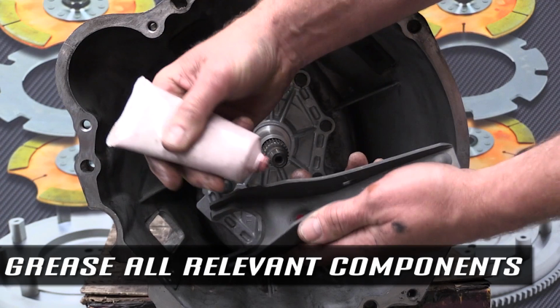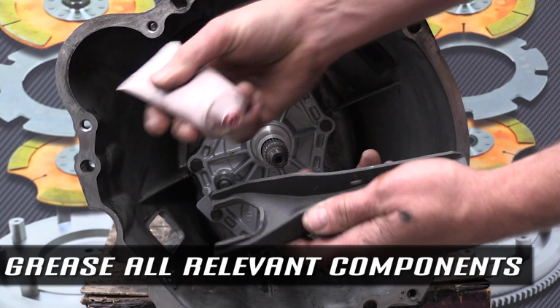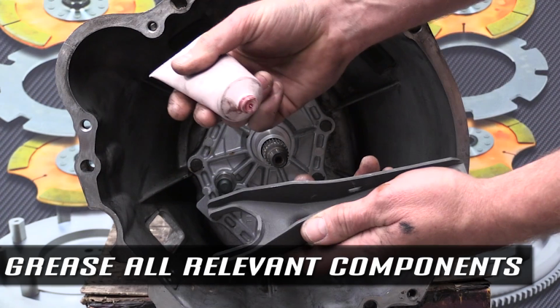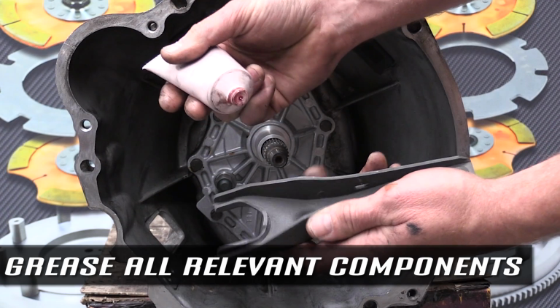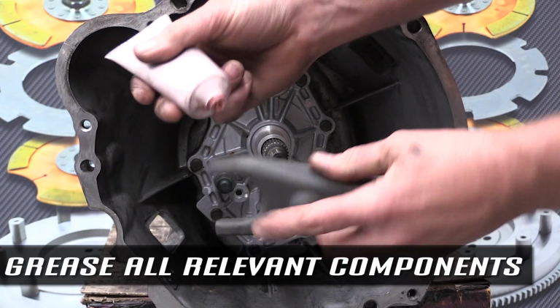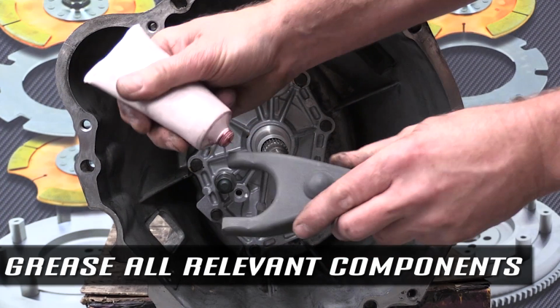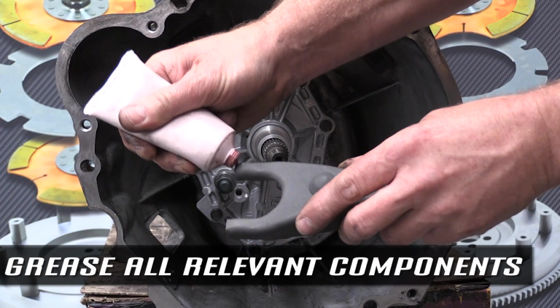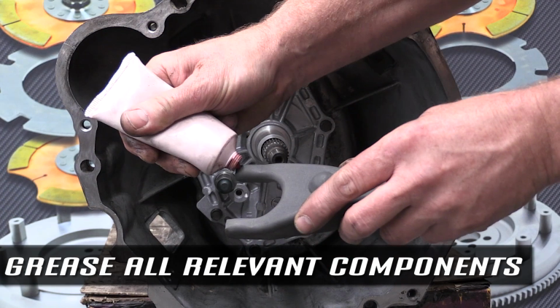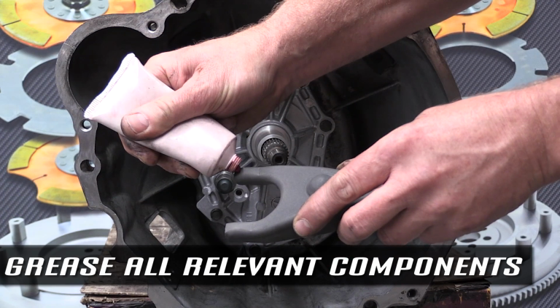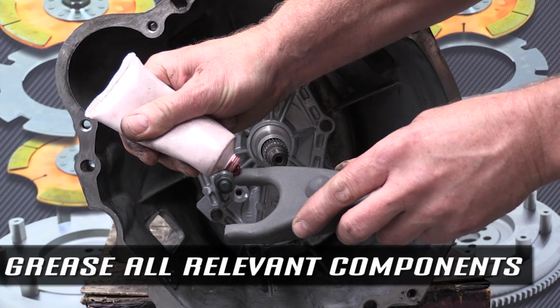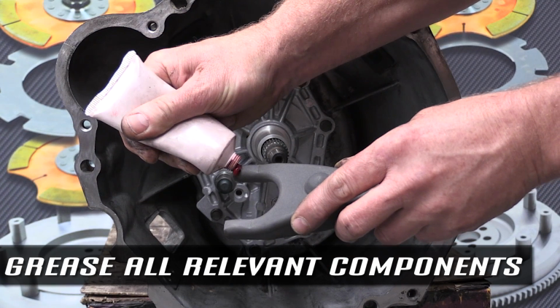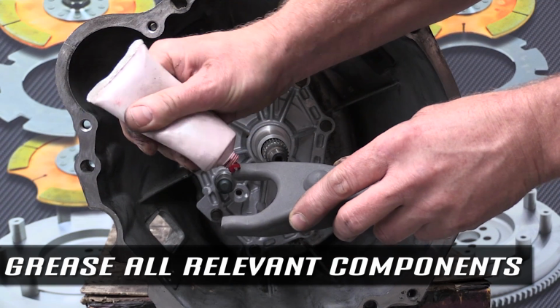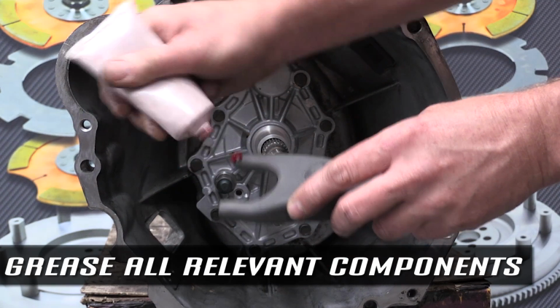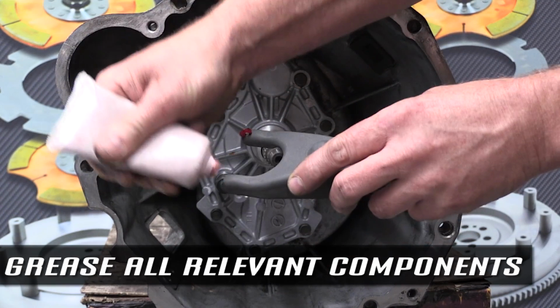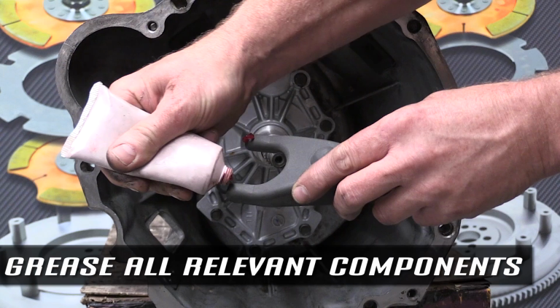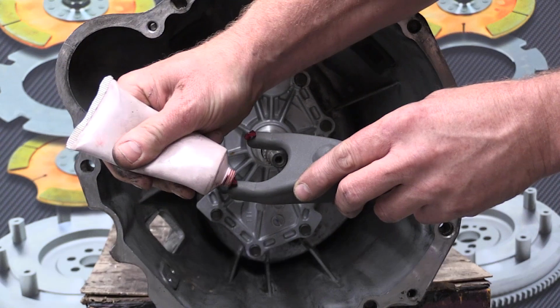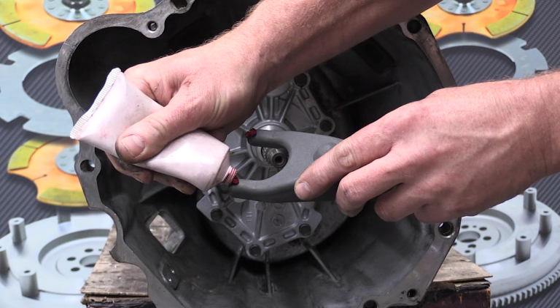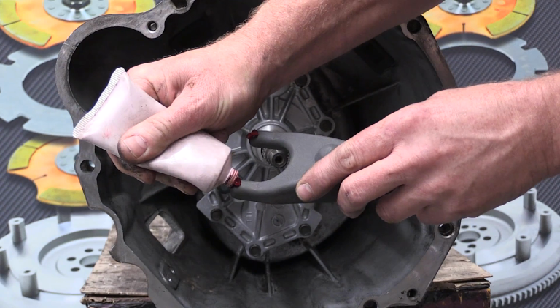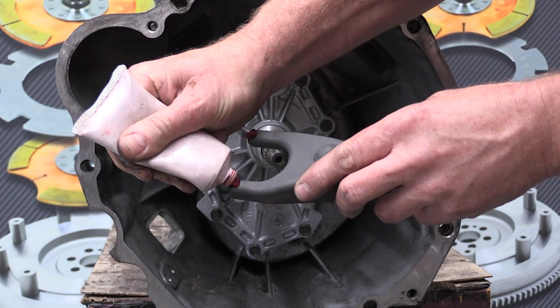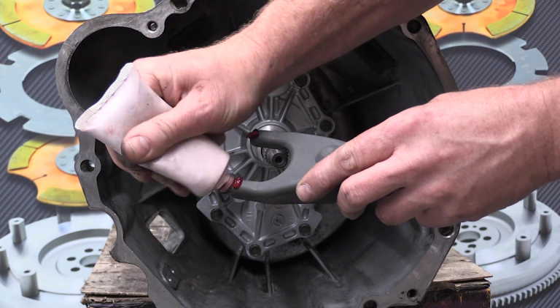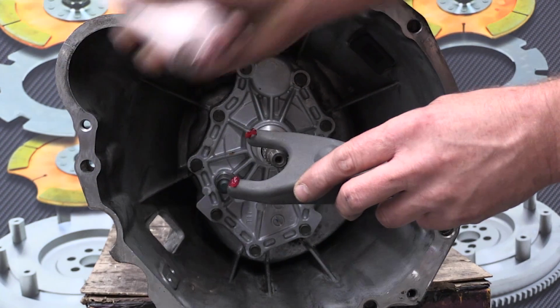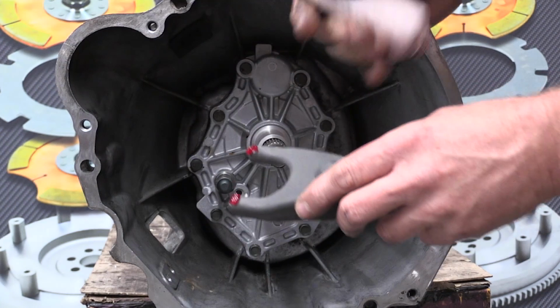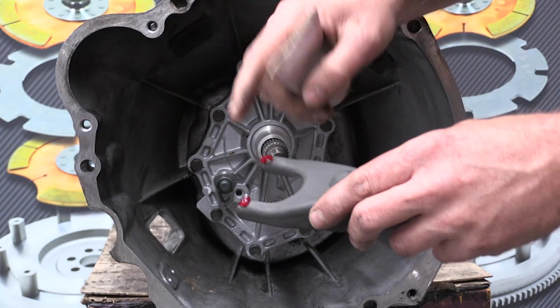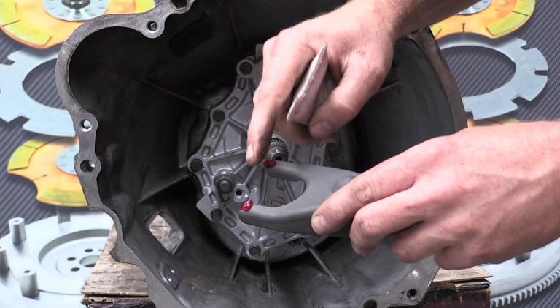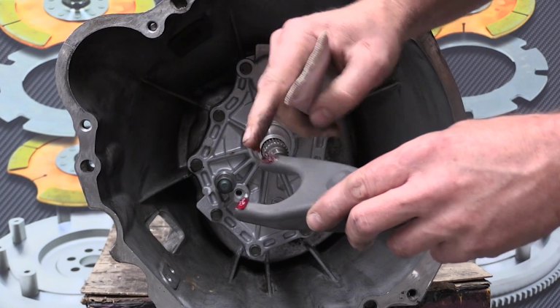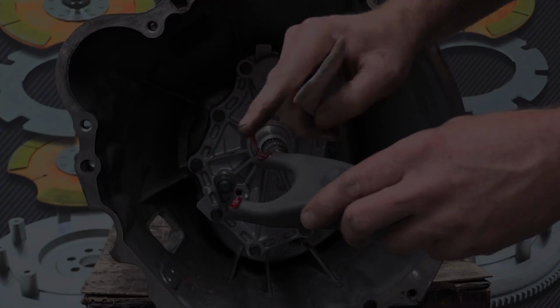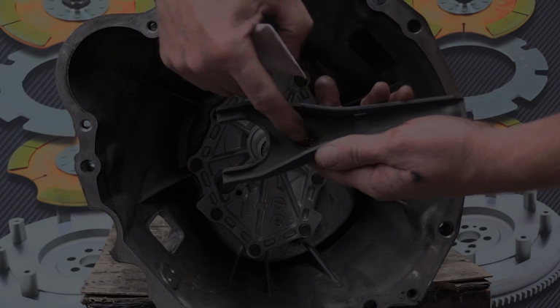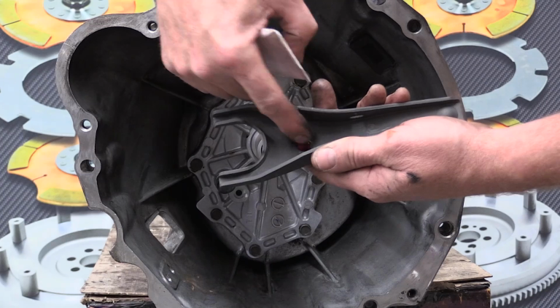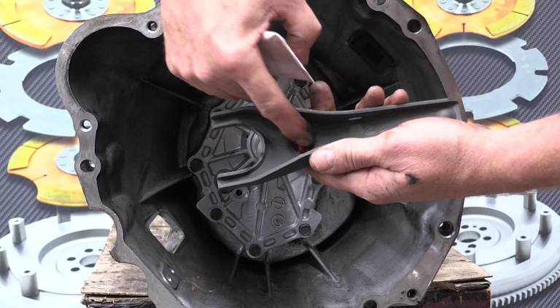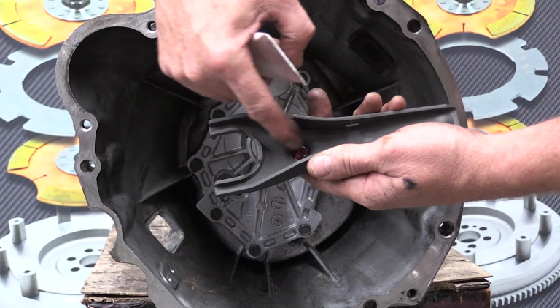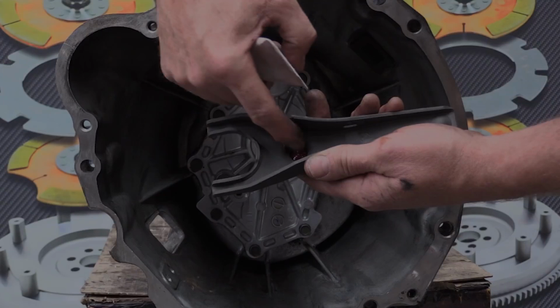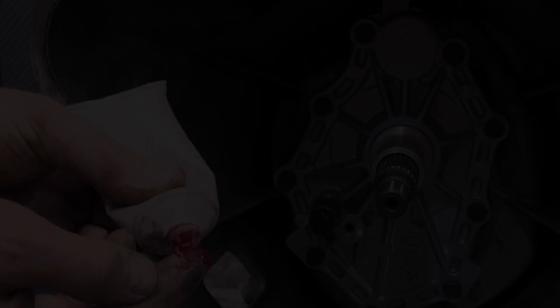Lubricate the pivot points on the new clutch fork and the new pivot ball. Also lubricate the nose cone before installing the new bearing carrier, clutch fork and clutch fork boot.